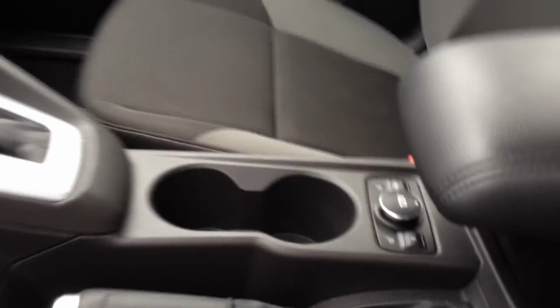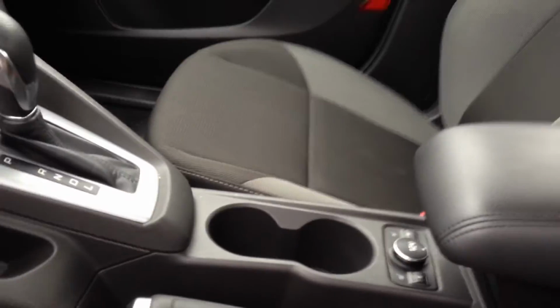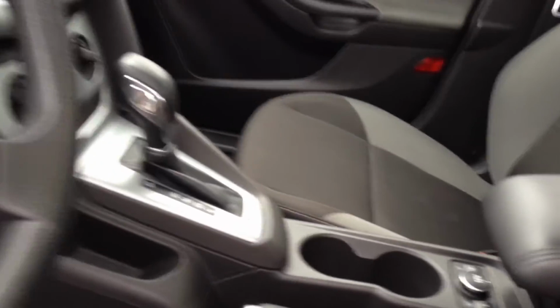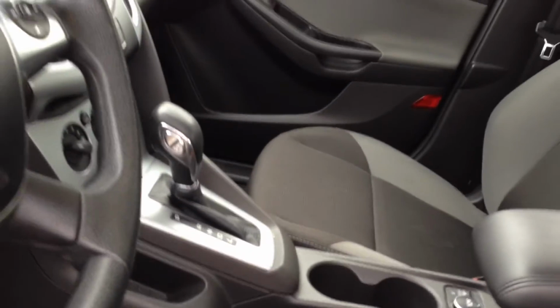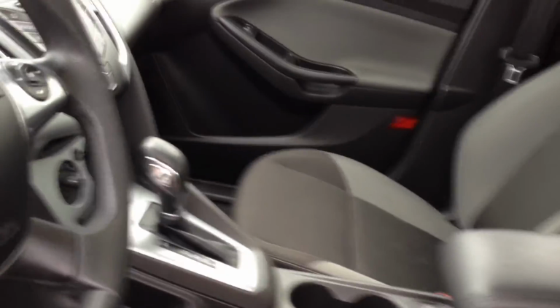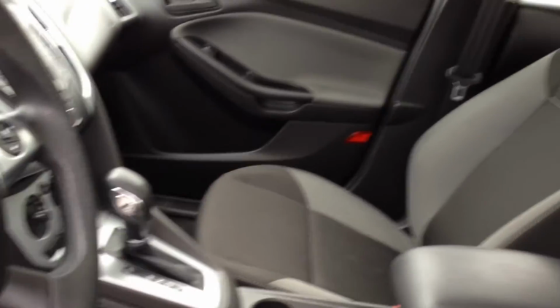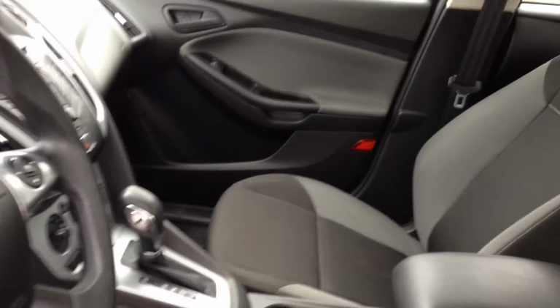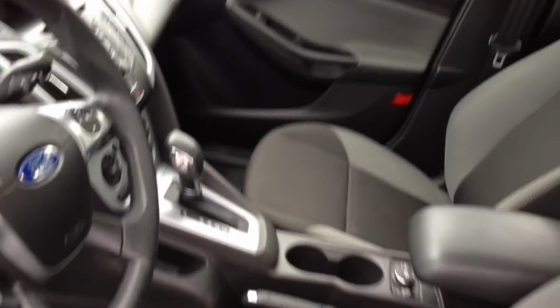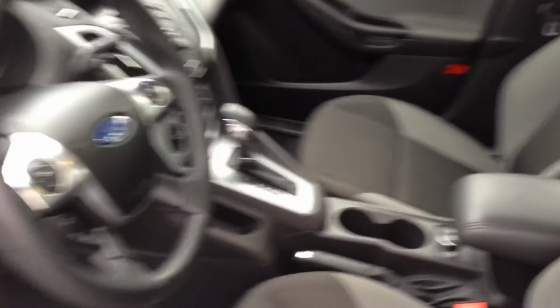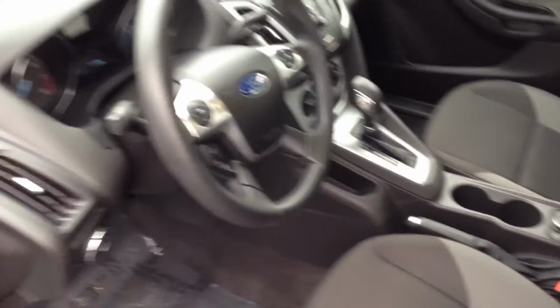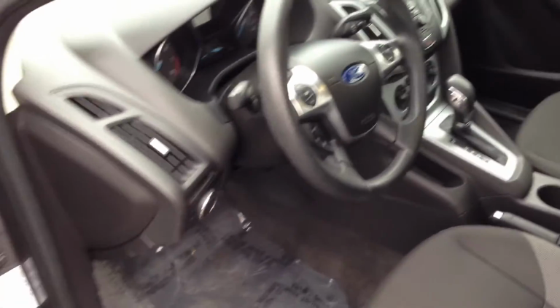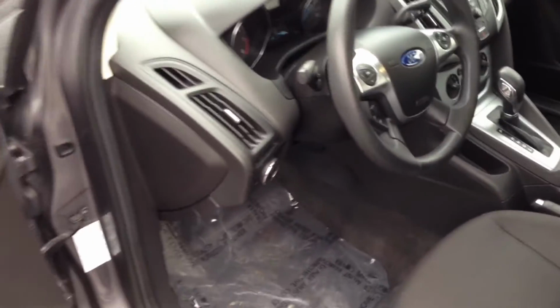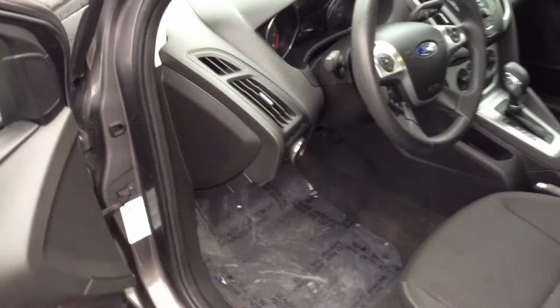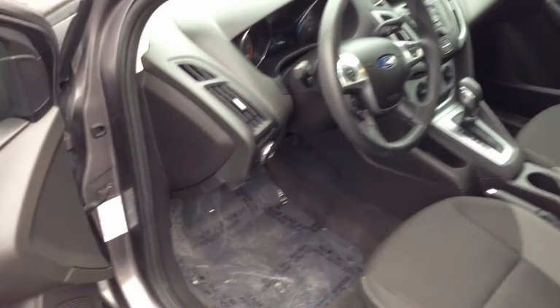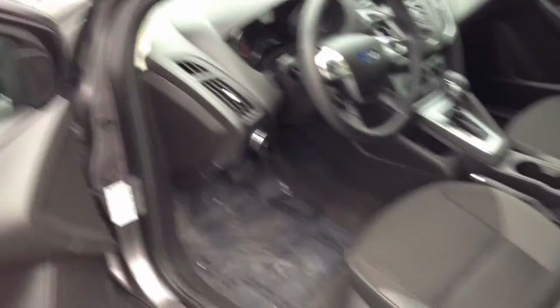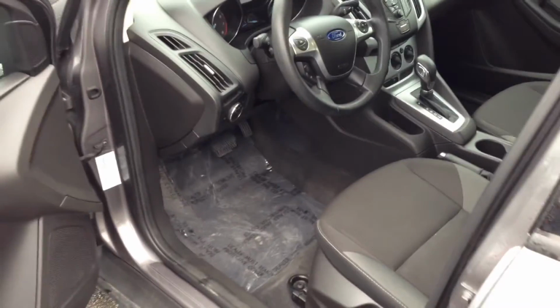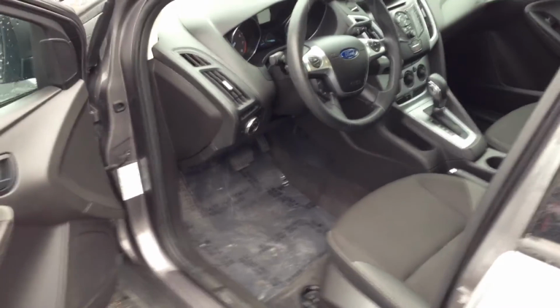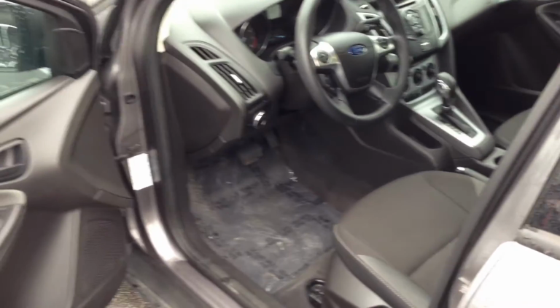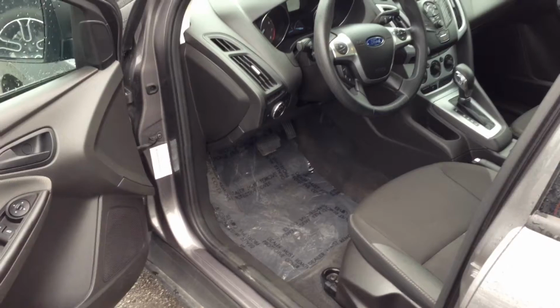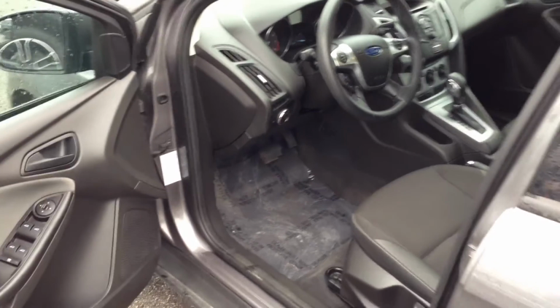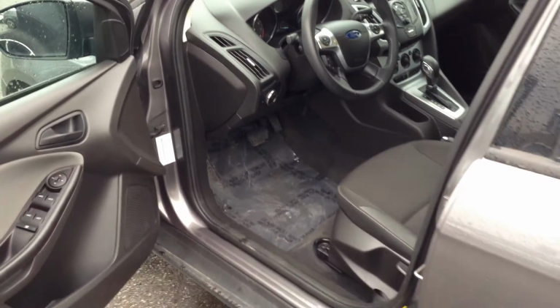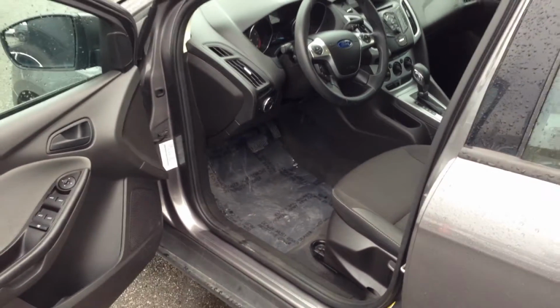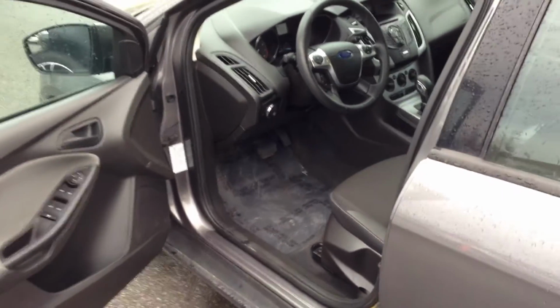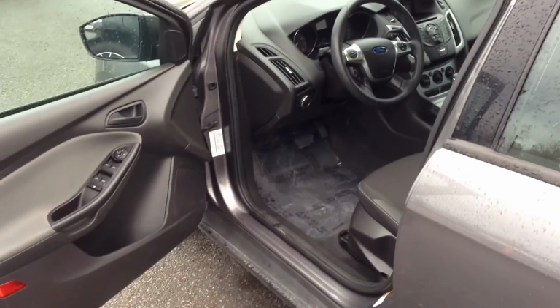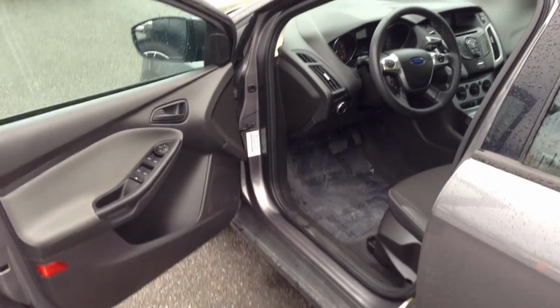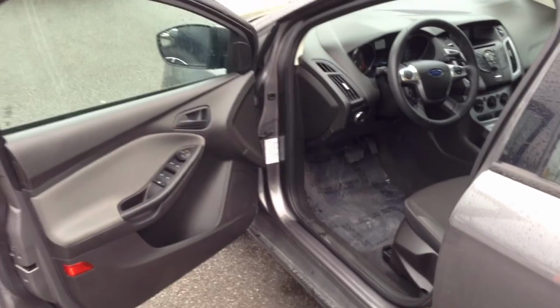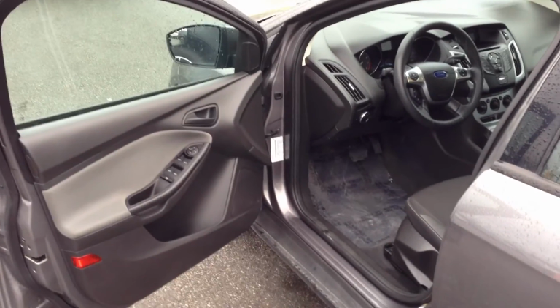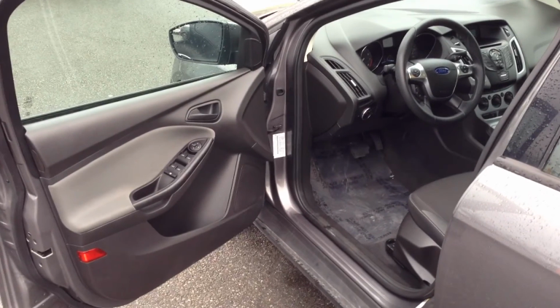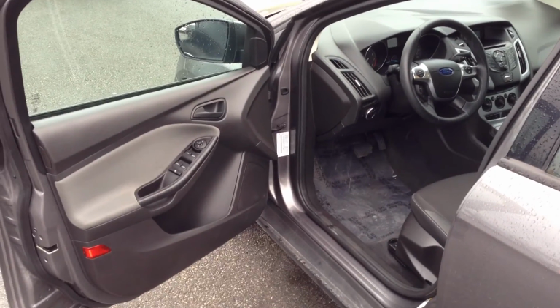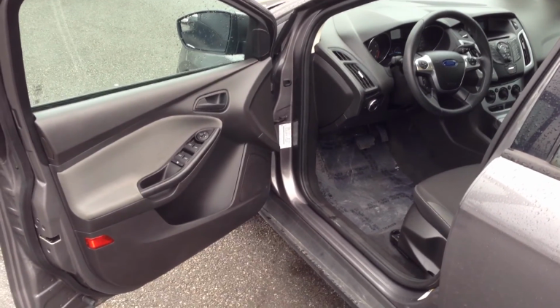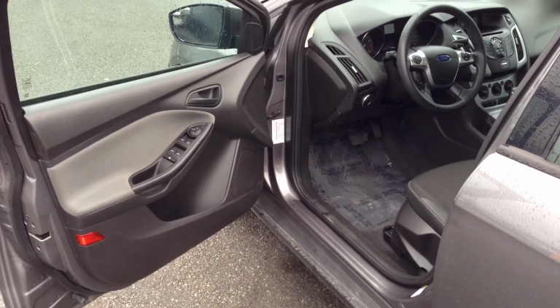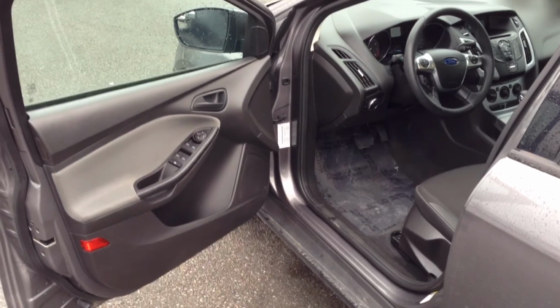Got the winter package so you have heated mirrors, heated seats — nice to have. 48,000 kilometers on this 2012 Focus that you will find at the Brown Brothers Ford Lincoln, 270 SE Marine Drive.